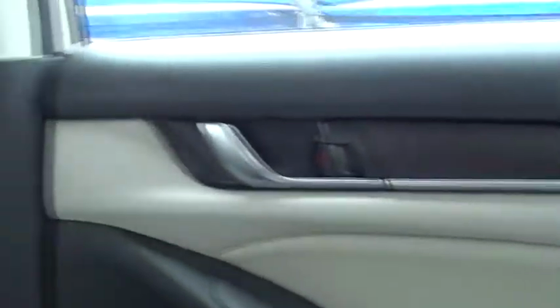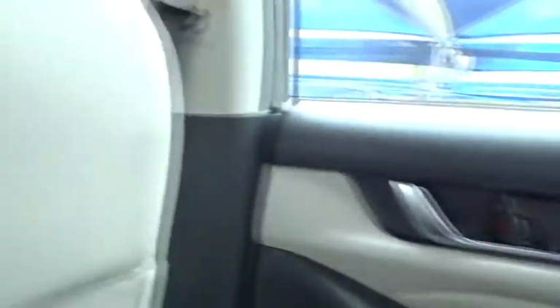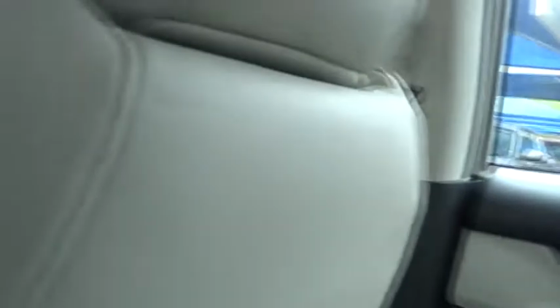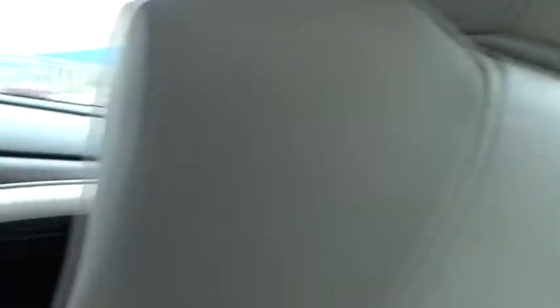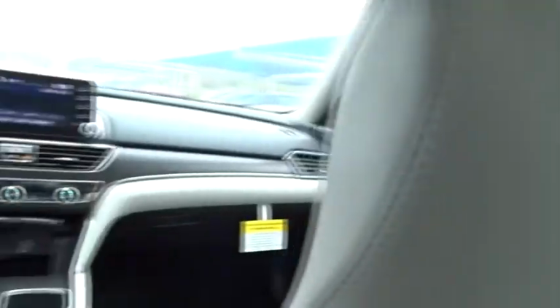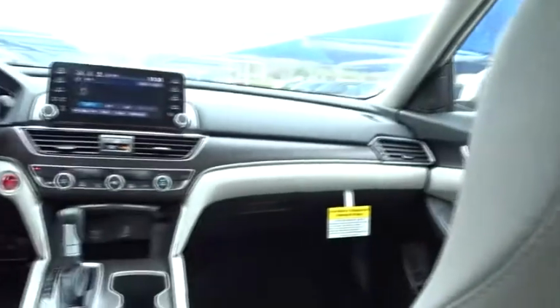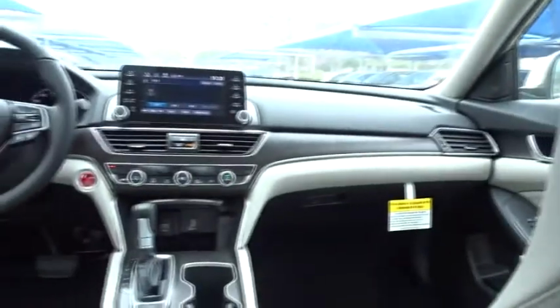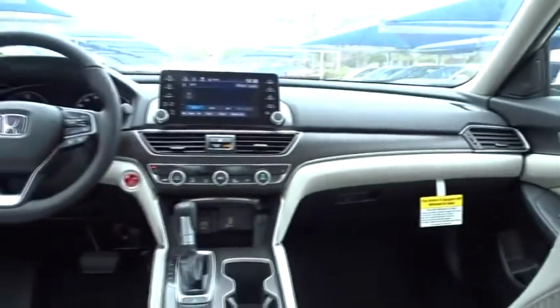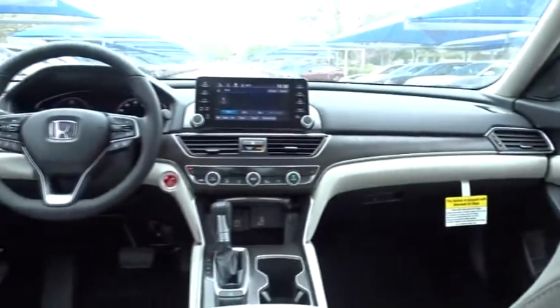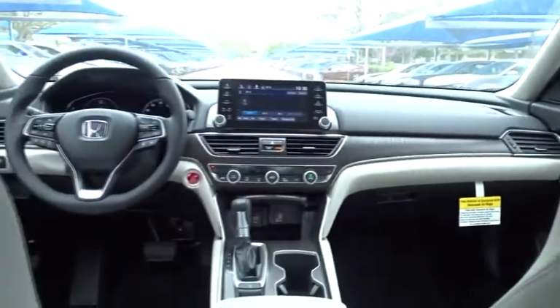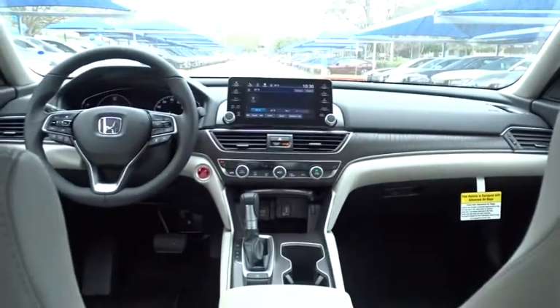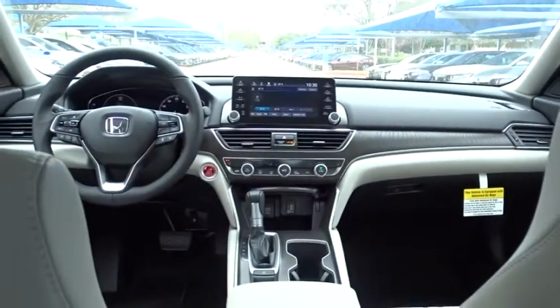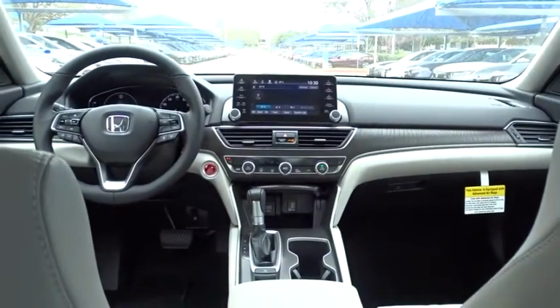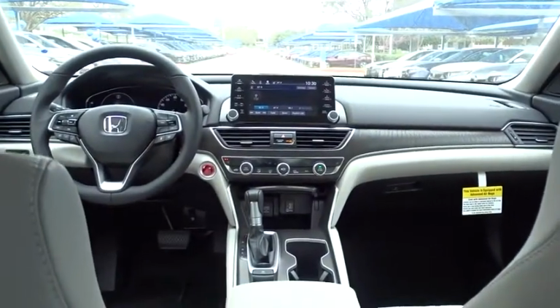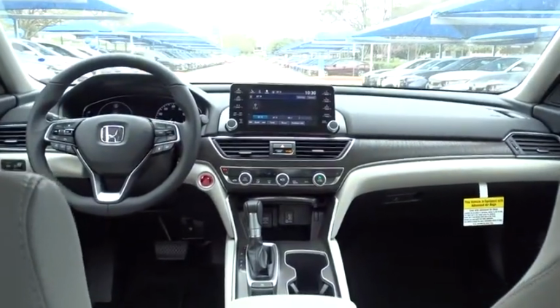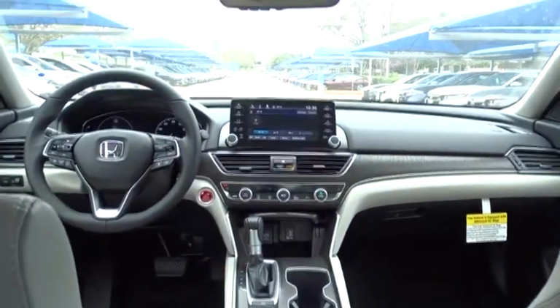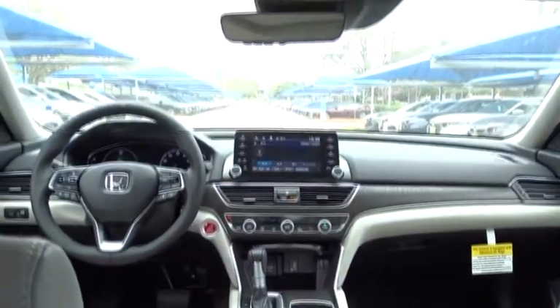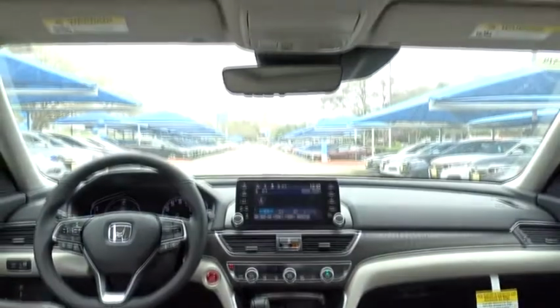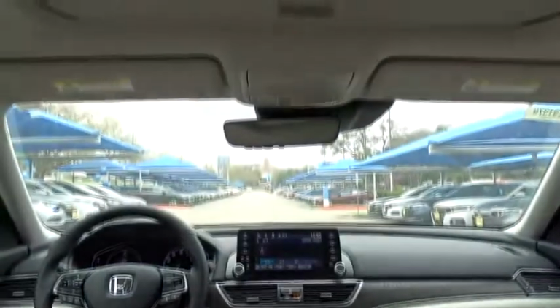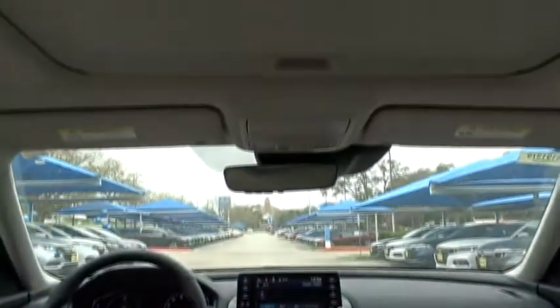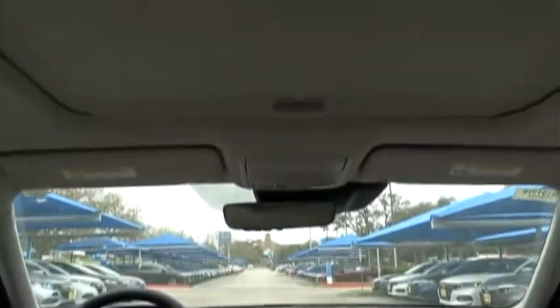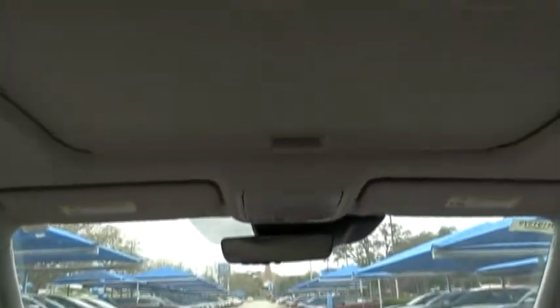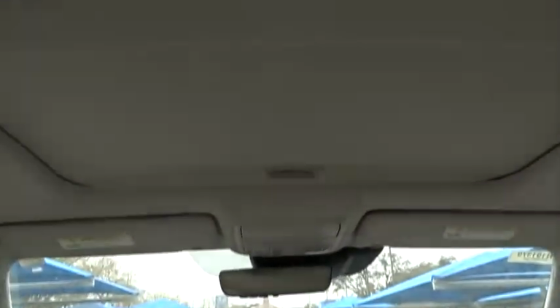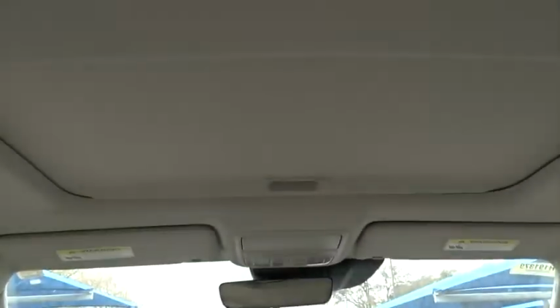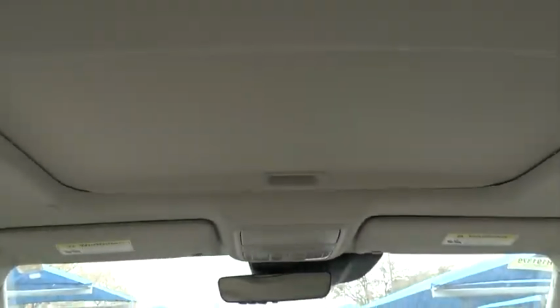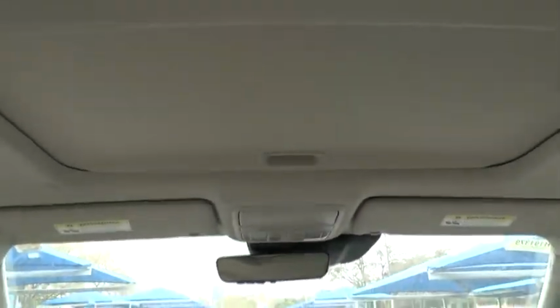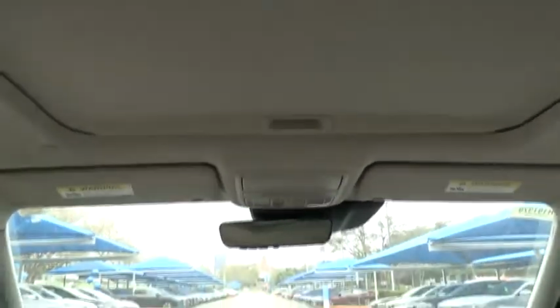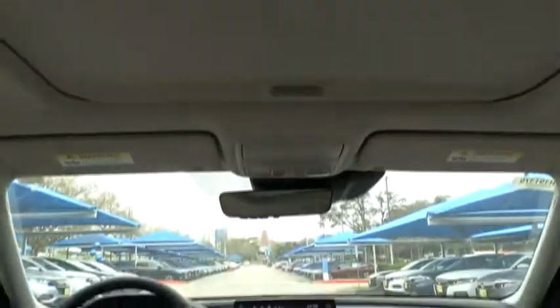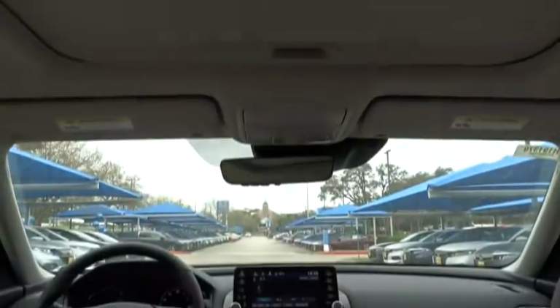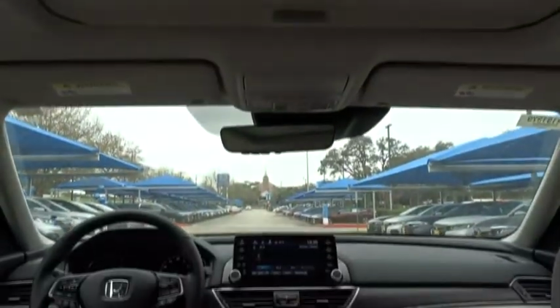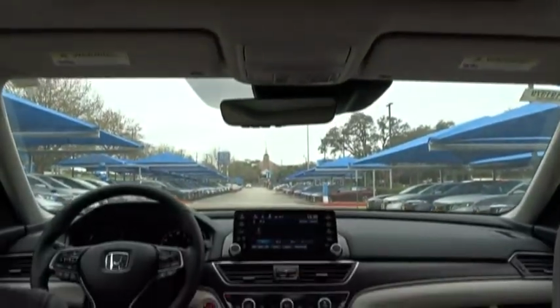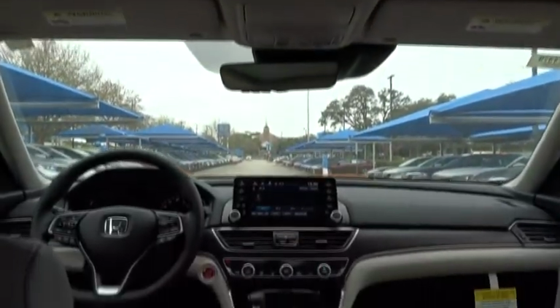Leather wrapped steering wheel, power steering, front wheel drive, adjustable steering wheel, auto dimming rear view mirror, aluminum wheels, four wheel disc brakes, cruise control, keyless start.